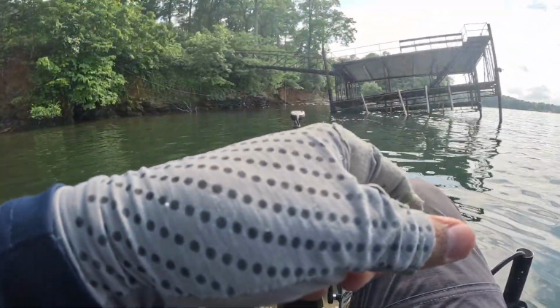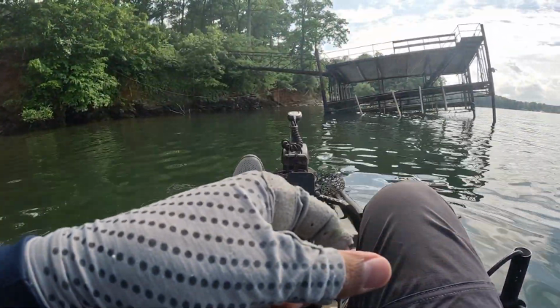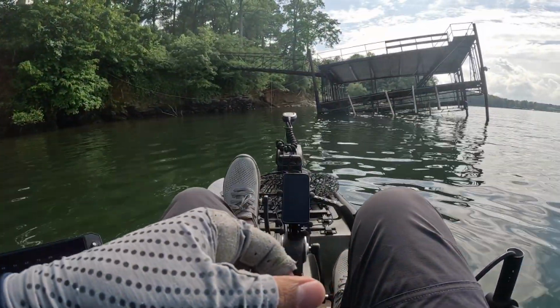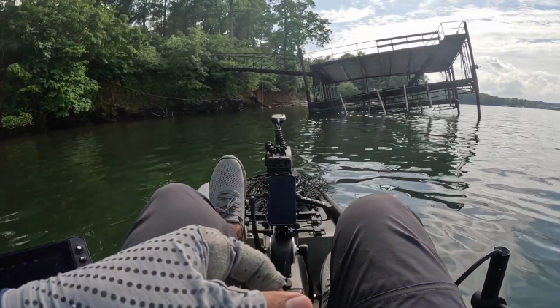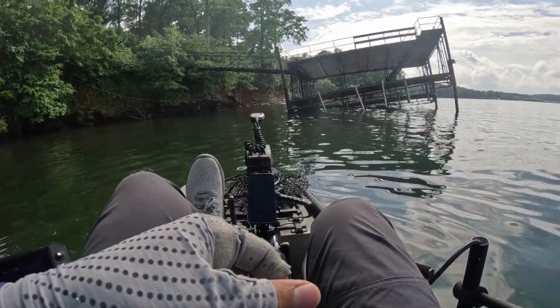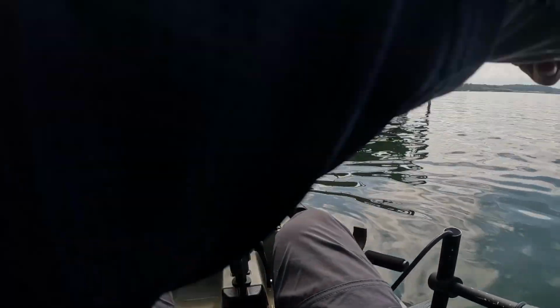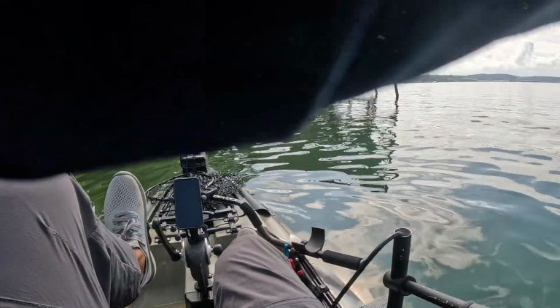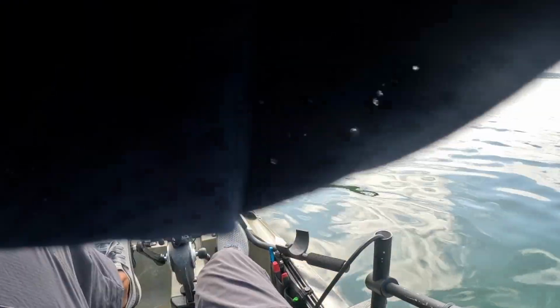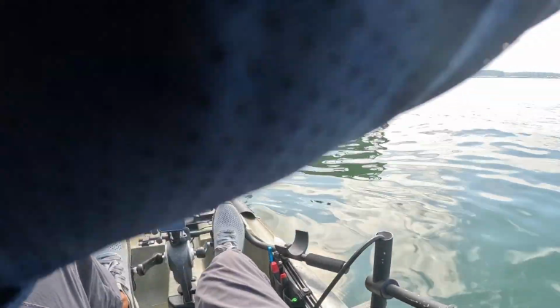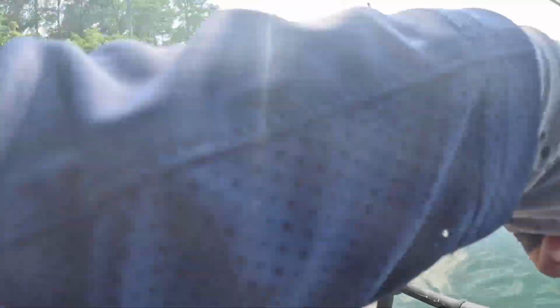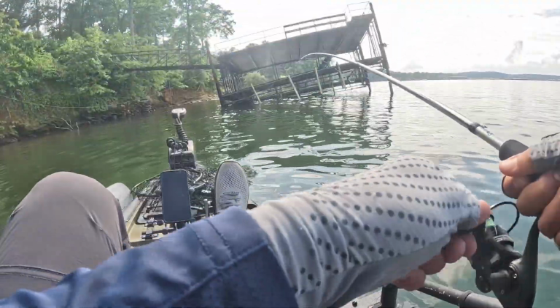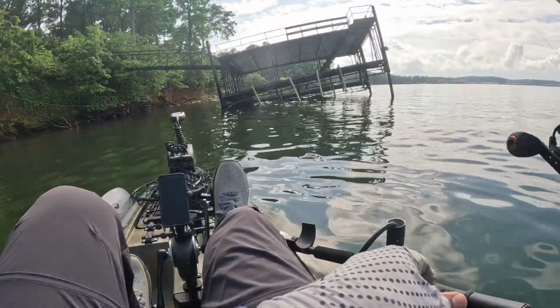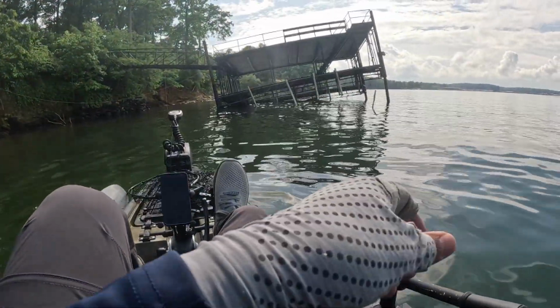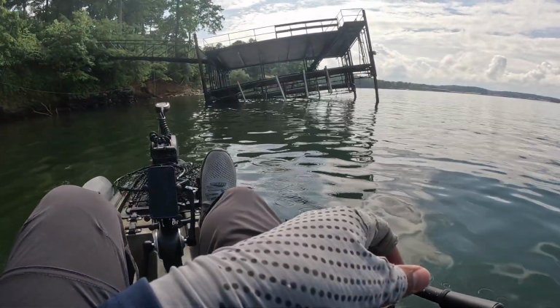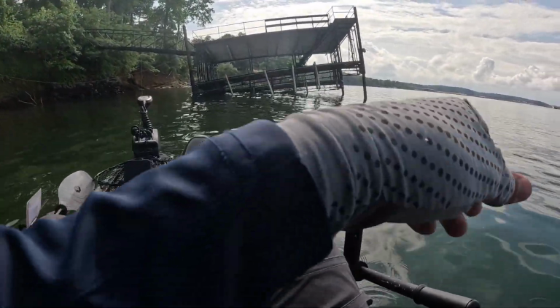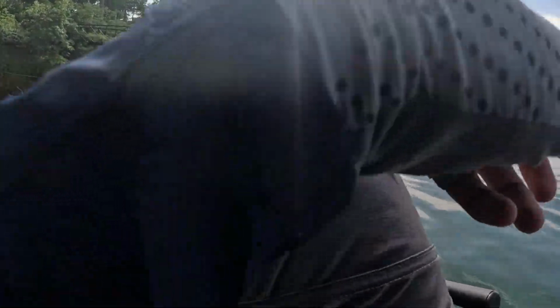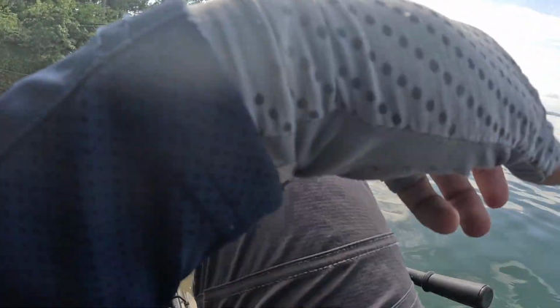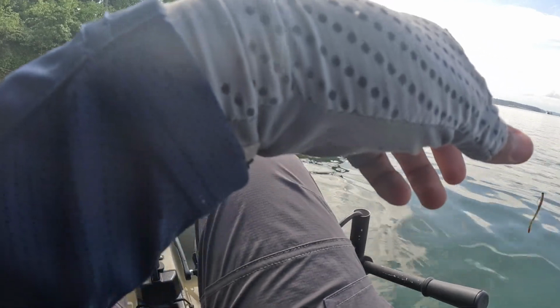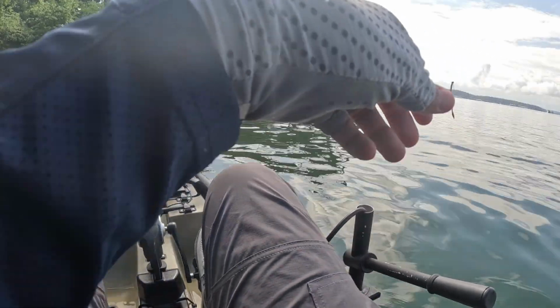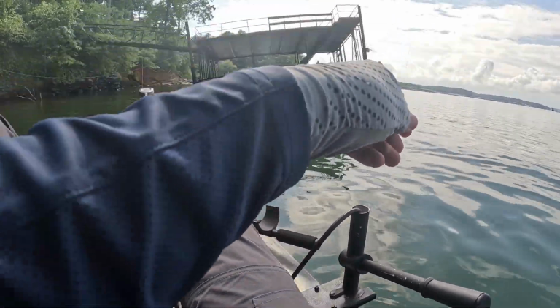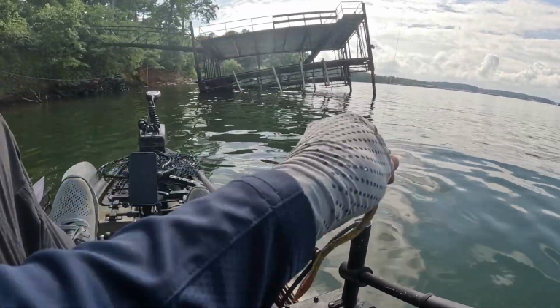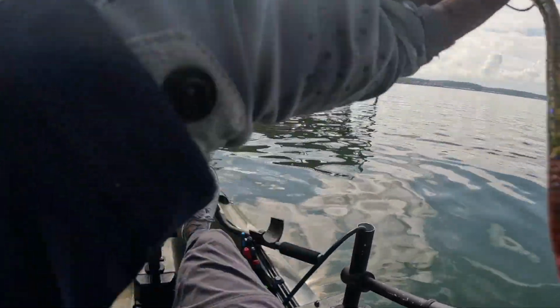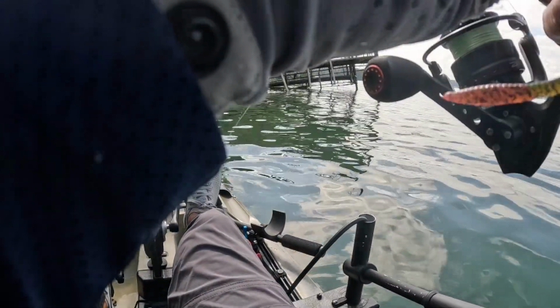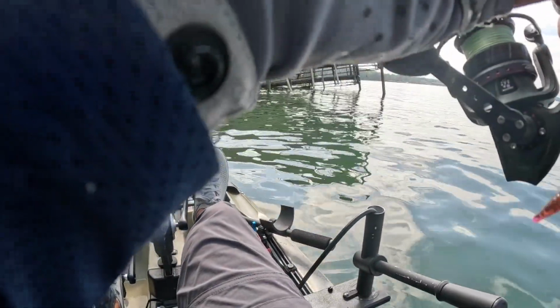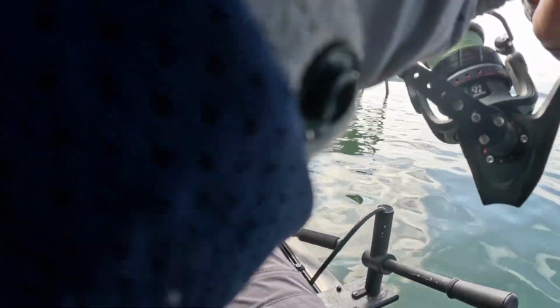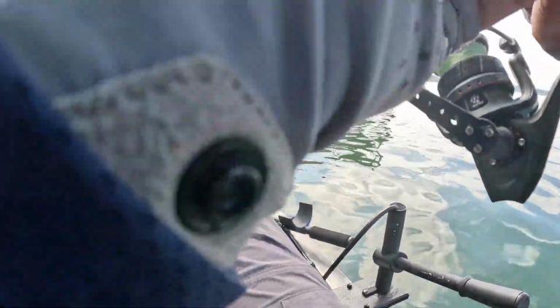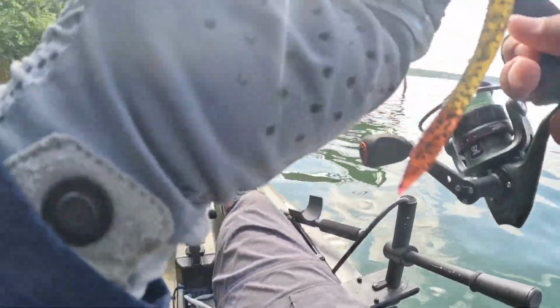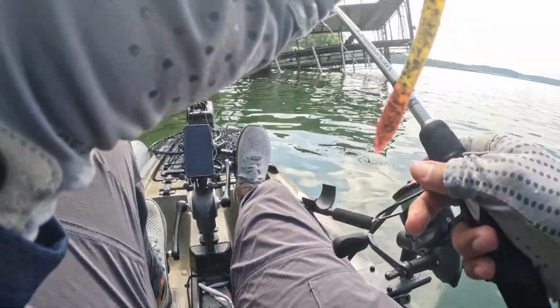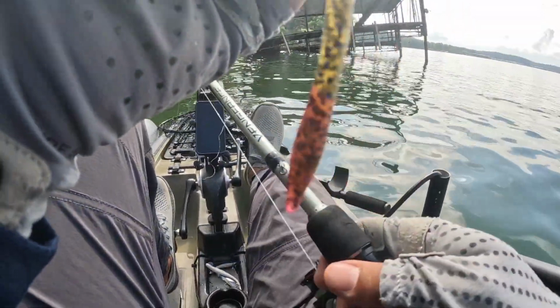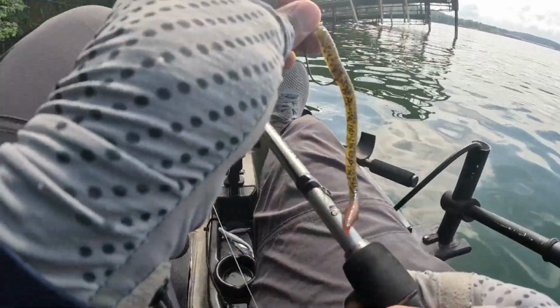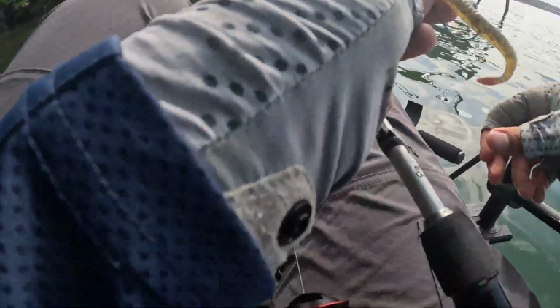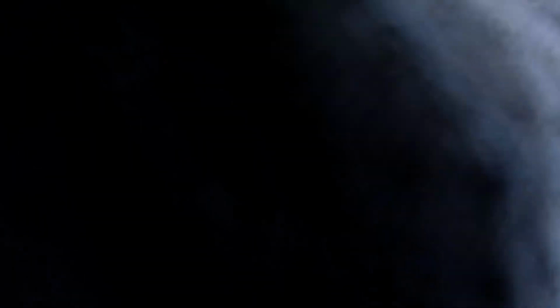What did I just hook into? It's just a freaking tree — I thought I had a fish for real, like seriously. The hook didn't even get through.